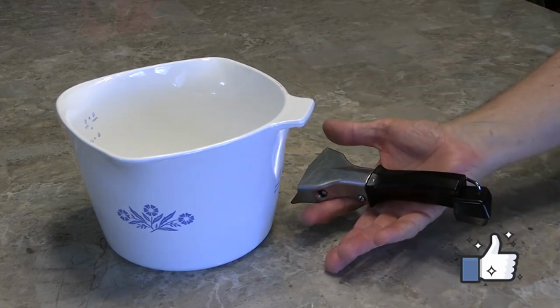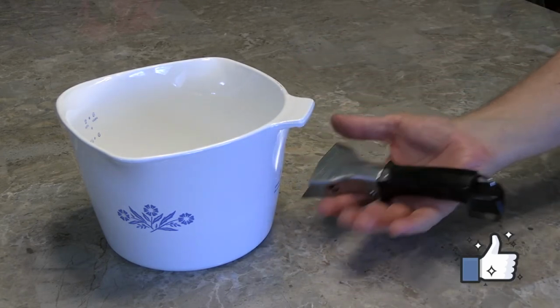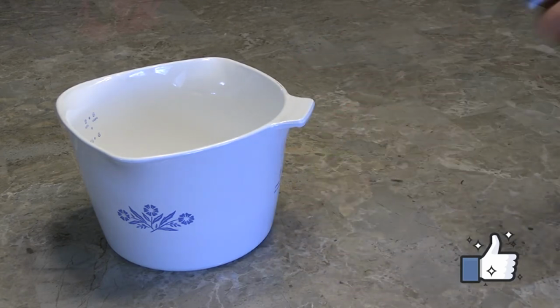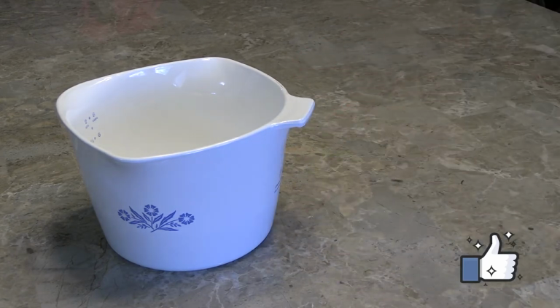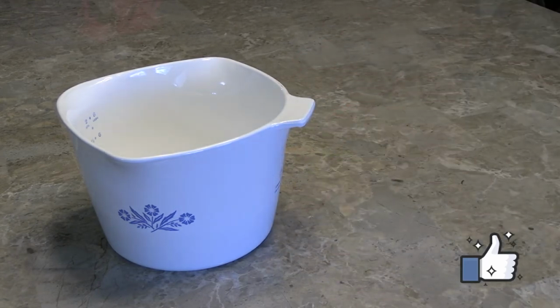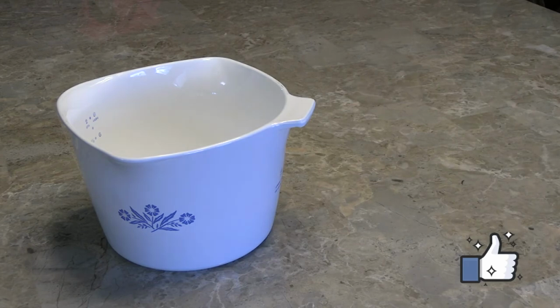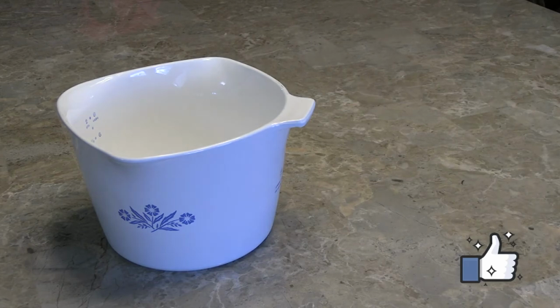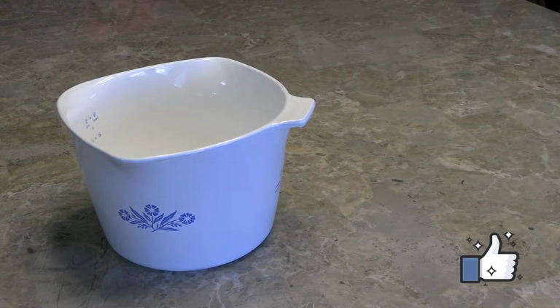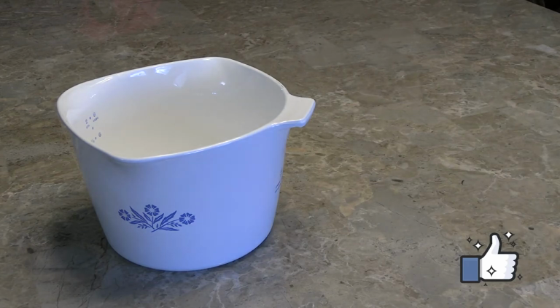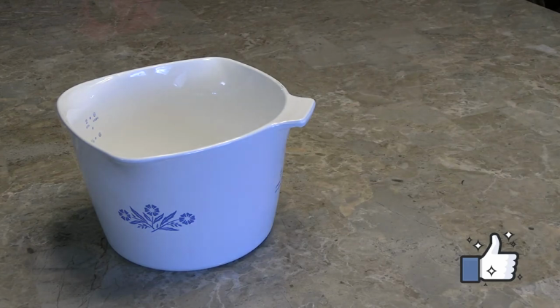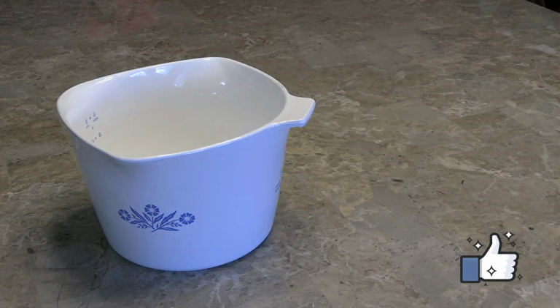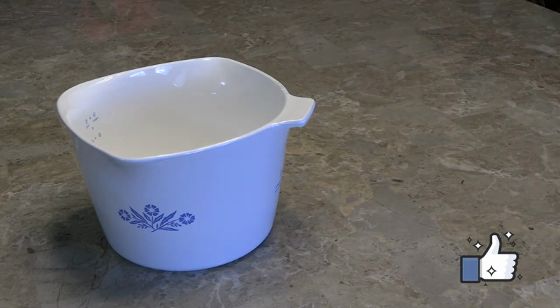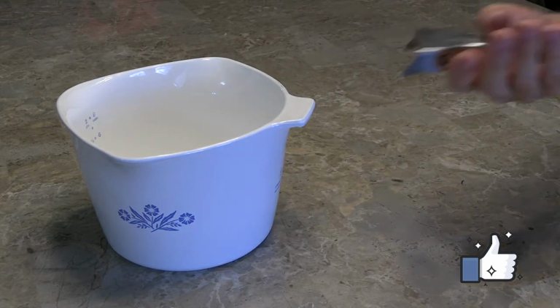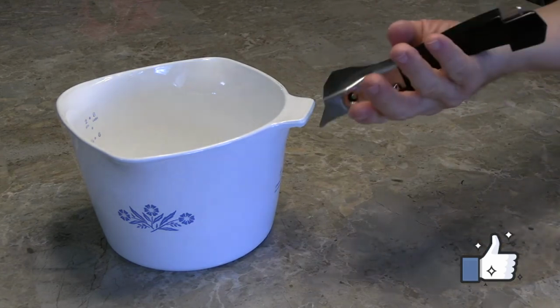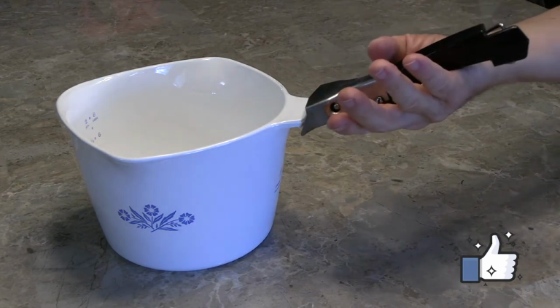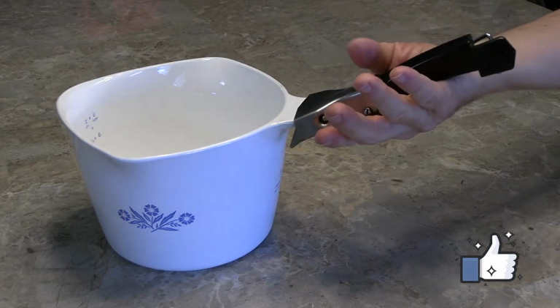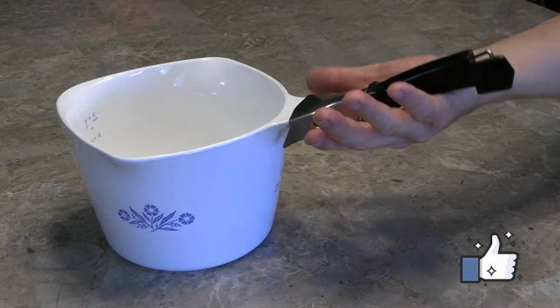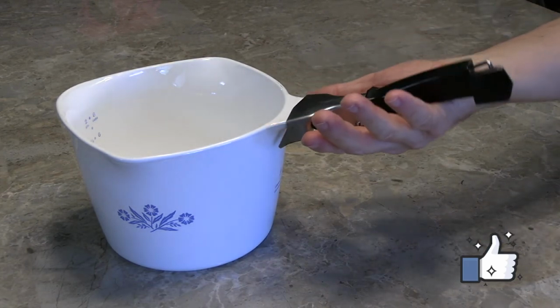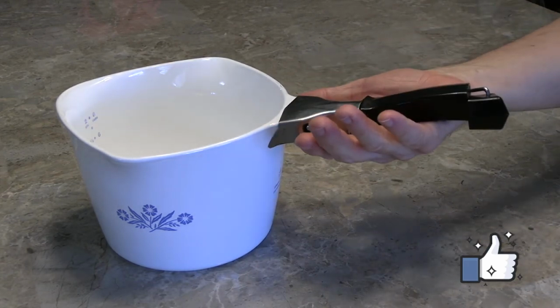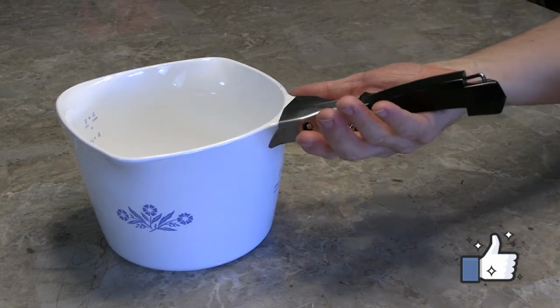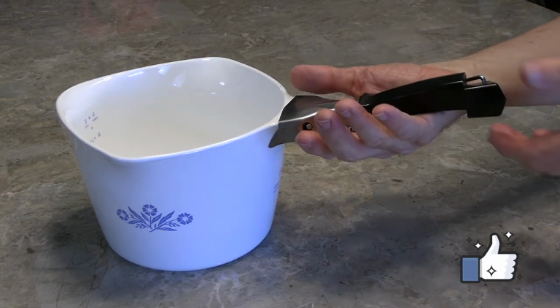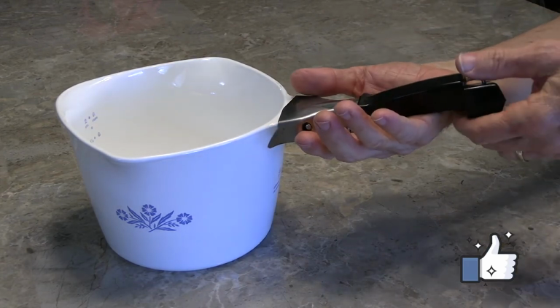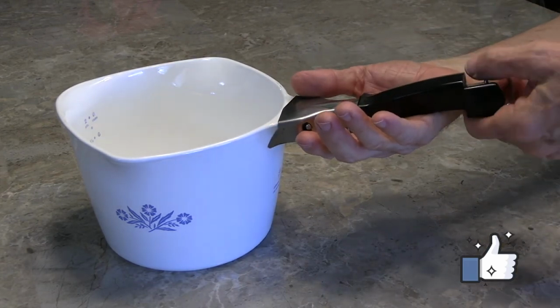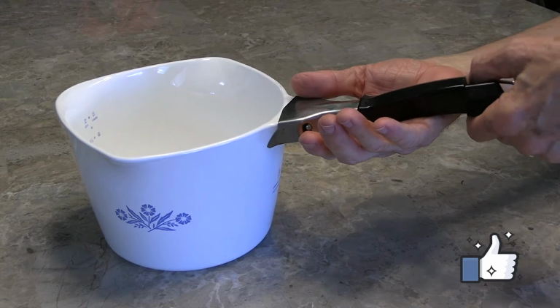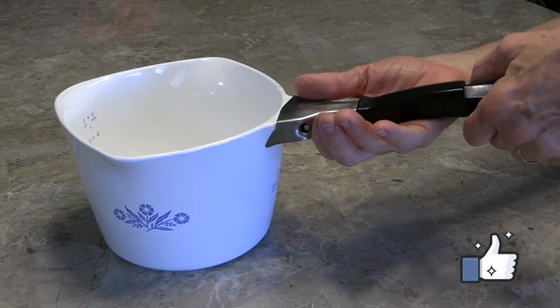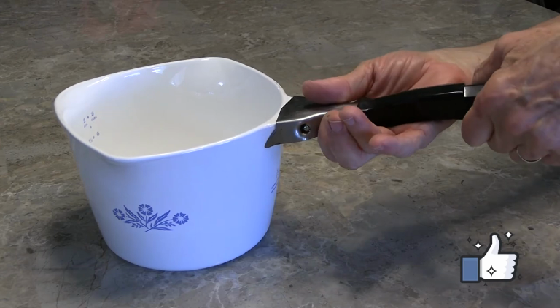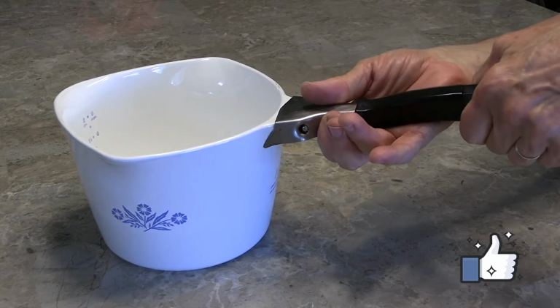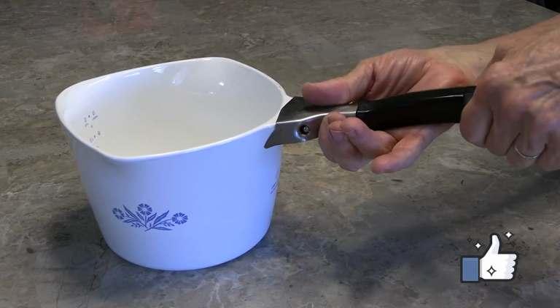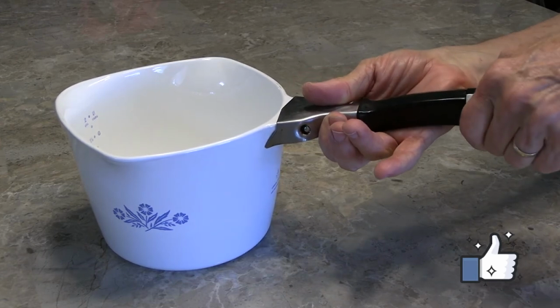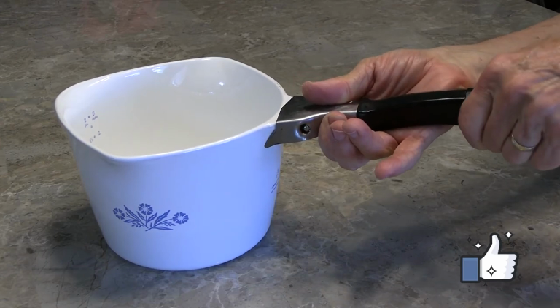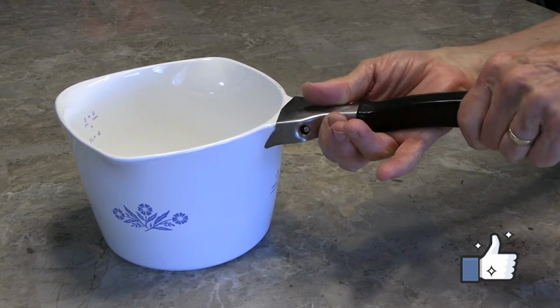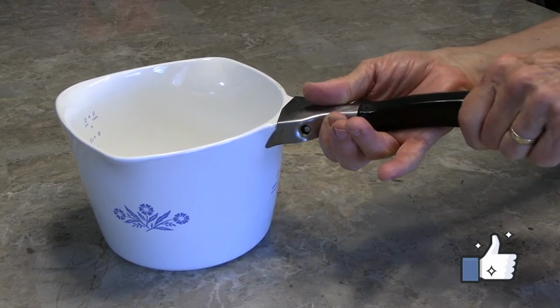It's that easy. To reattach it, place it back on the pot and twist the end to the right. That's all there is to it.